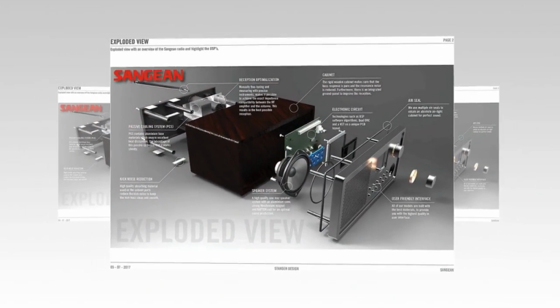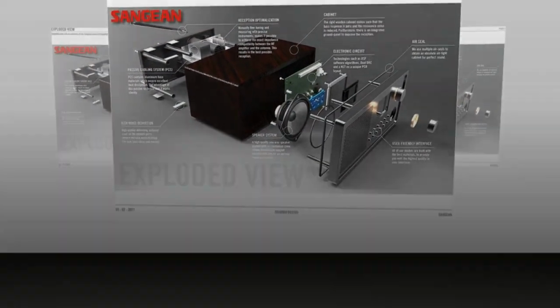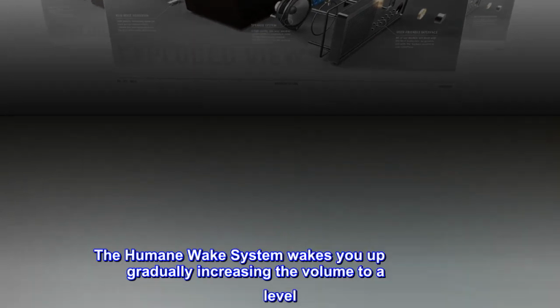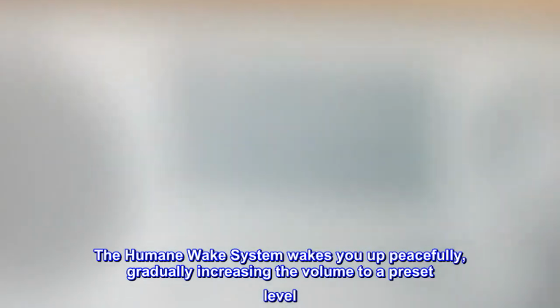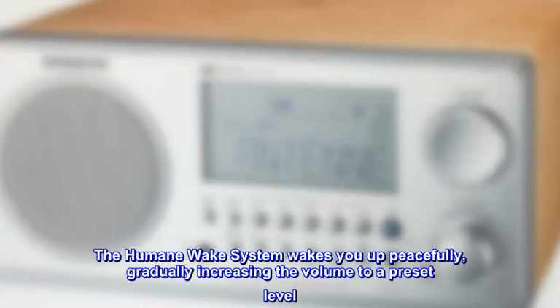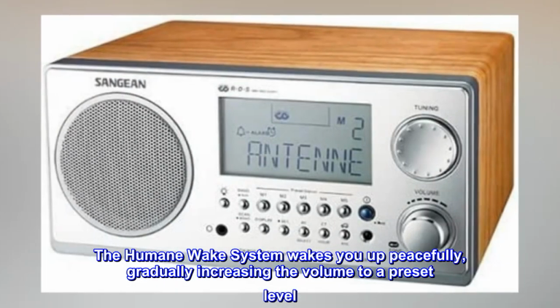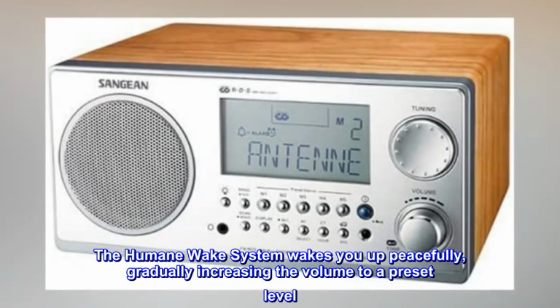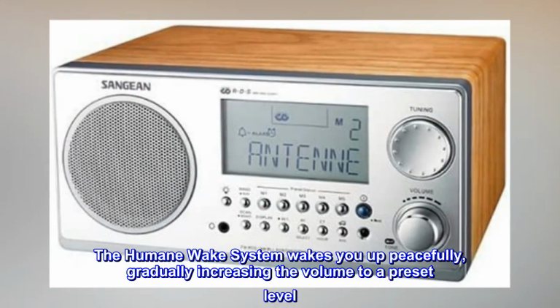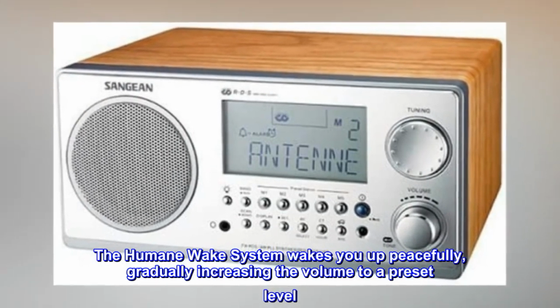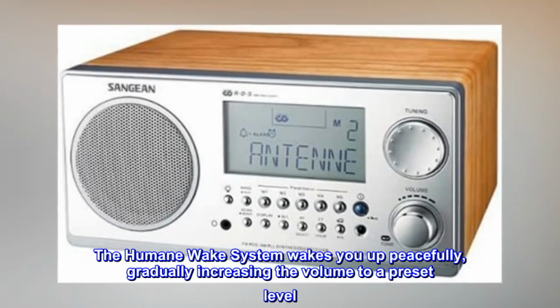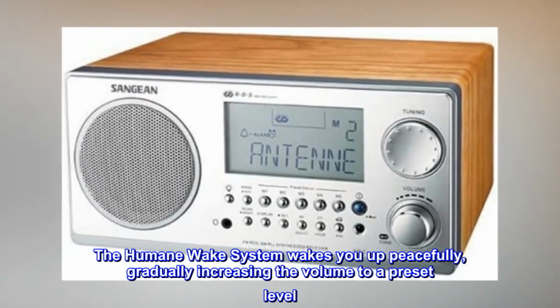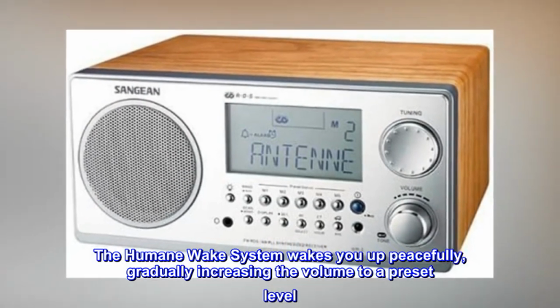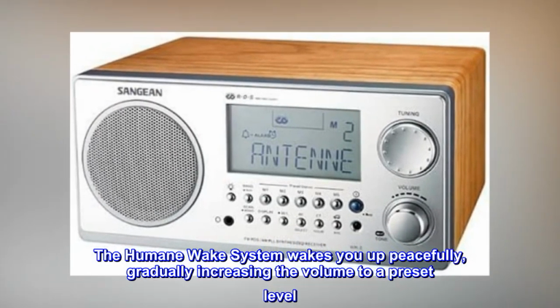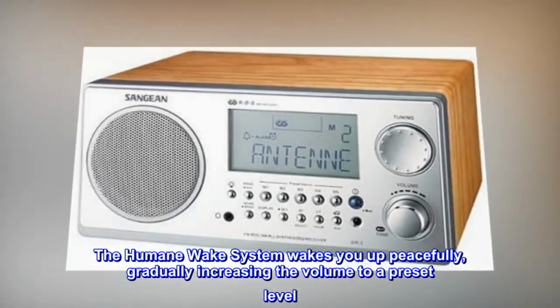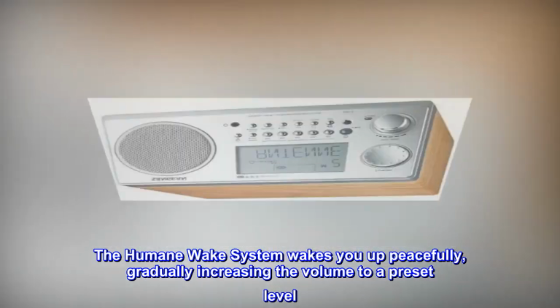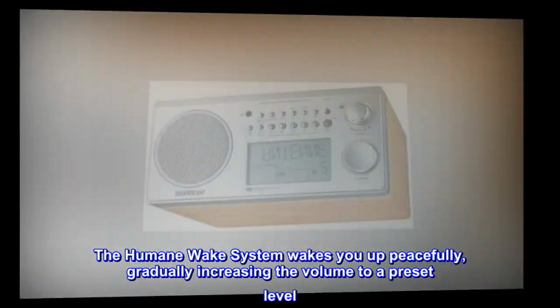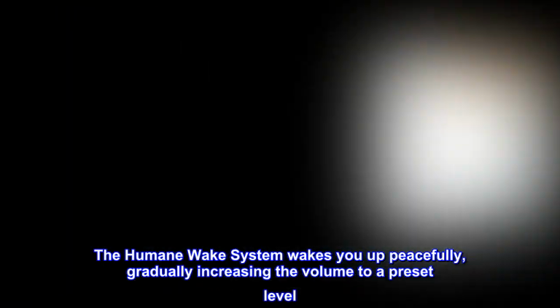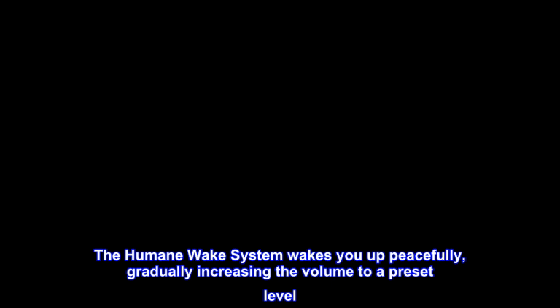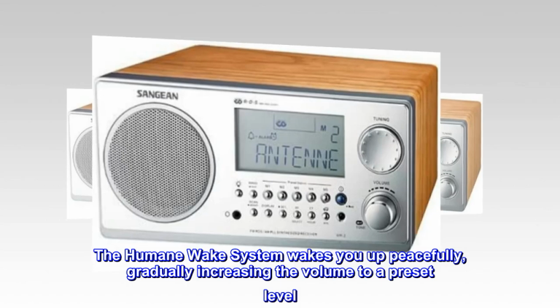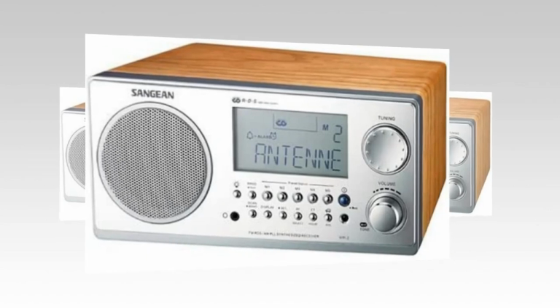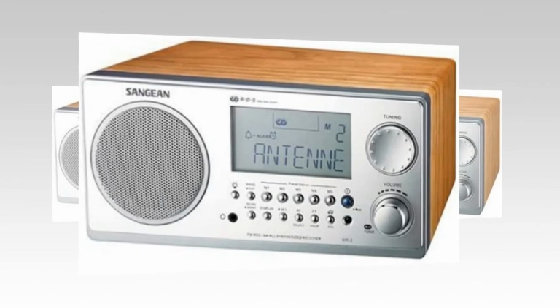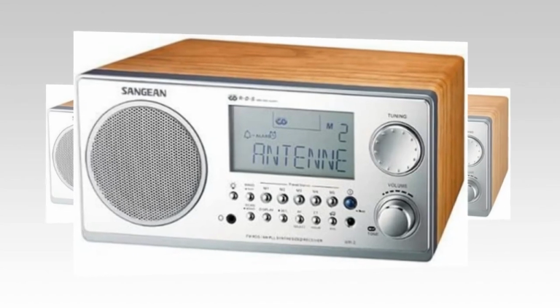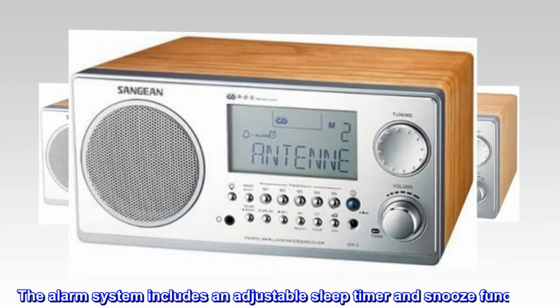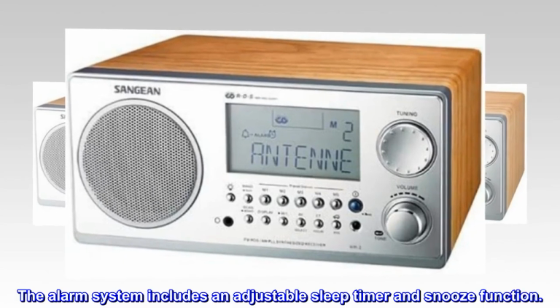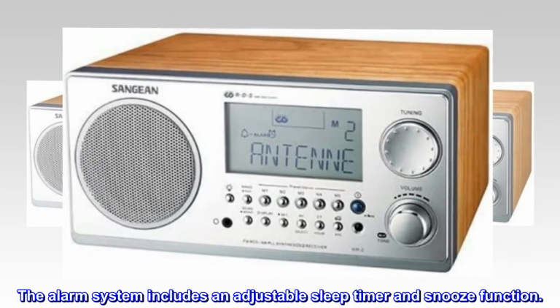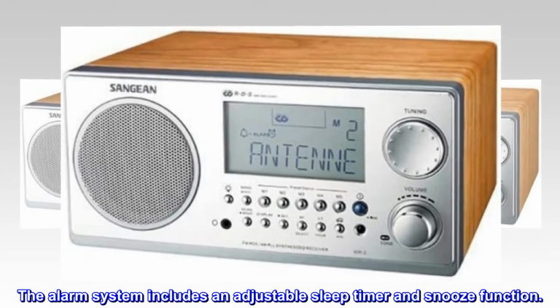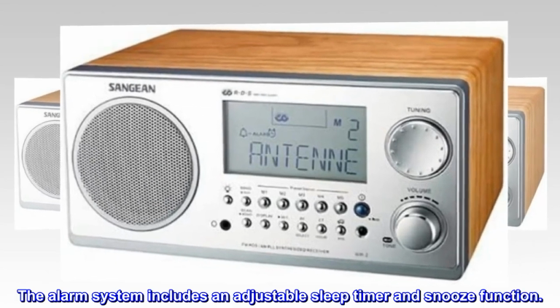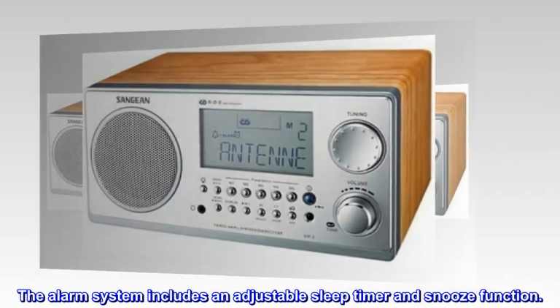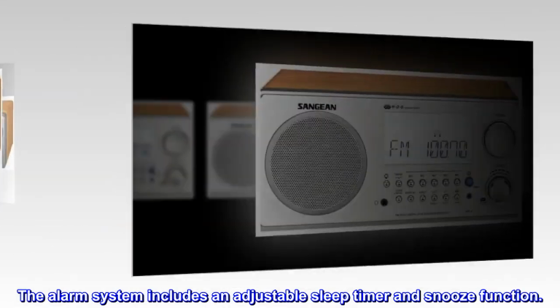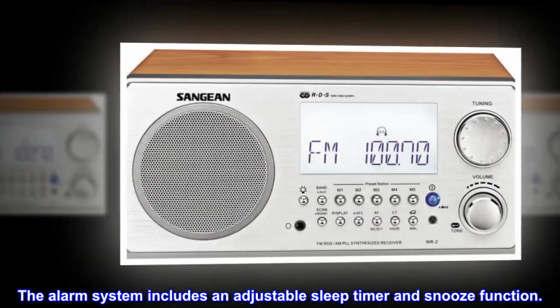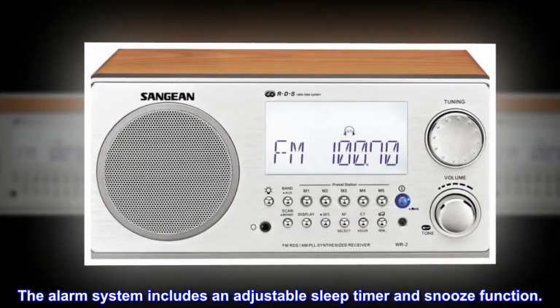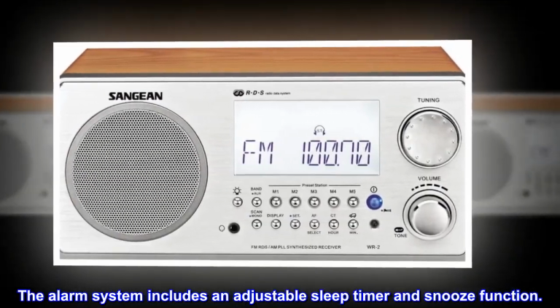The humane wake system wakes you up peacefully, gradually increasing the volume to a preset level. The alarm system includes an adjustable sleep timer and snooze function.